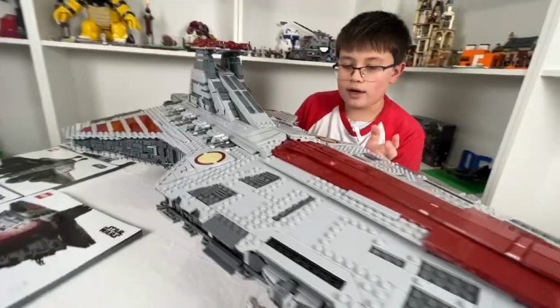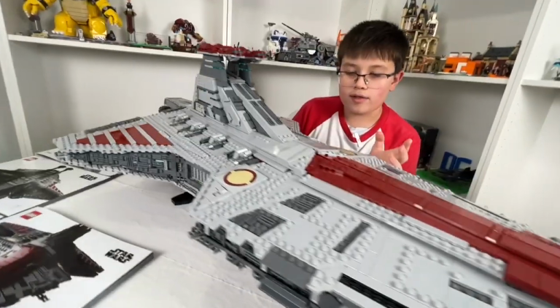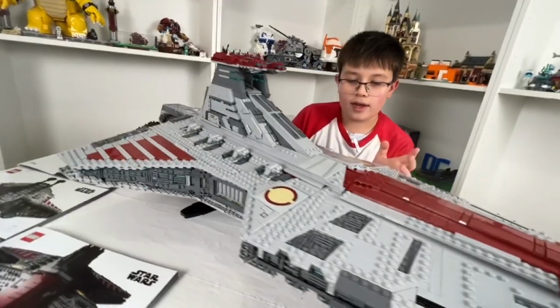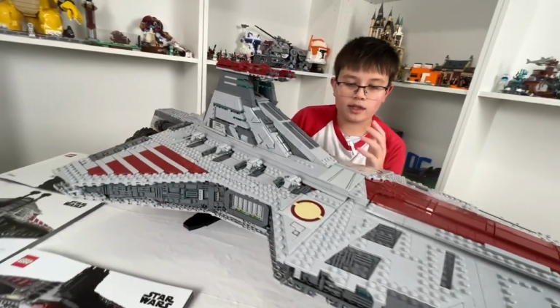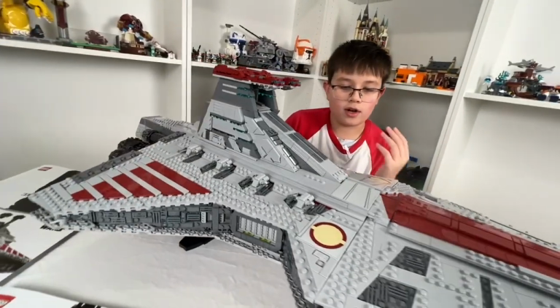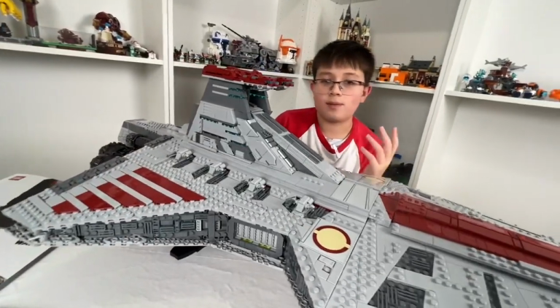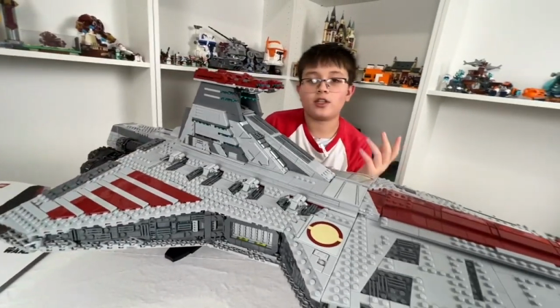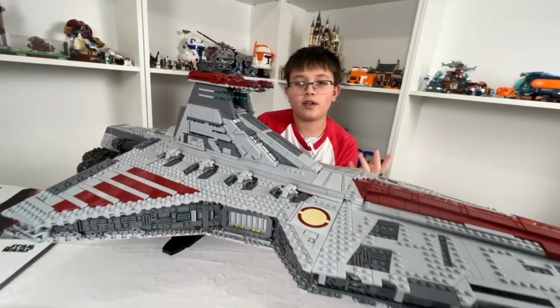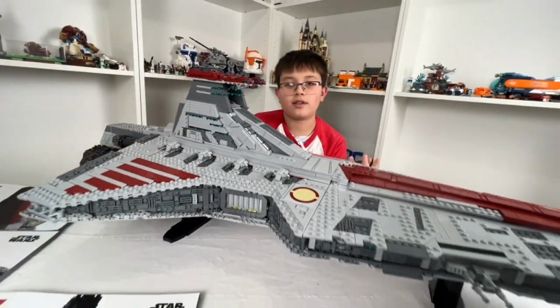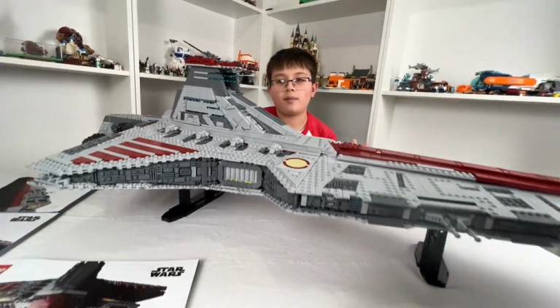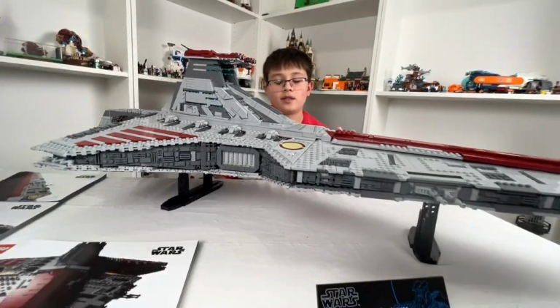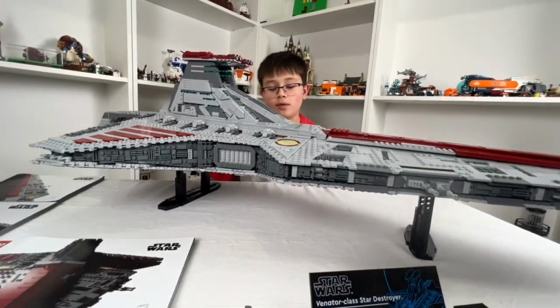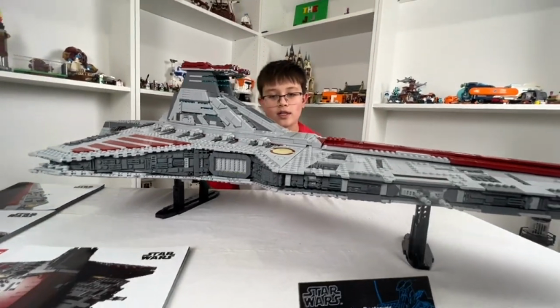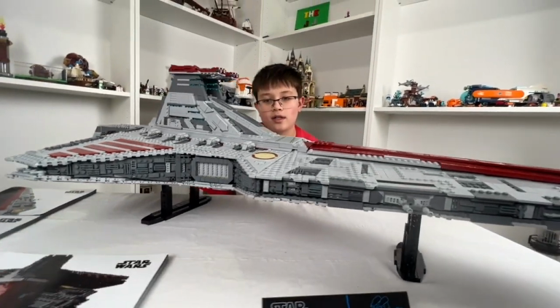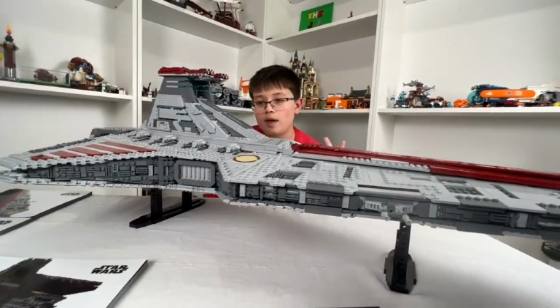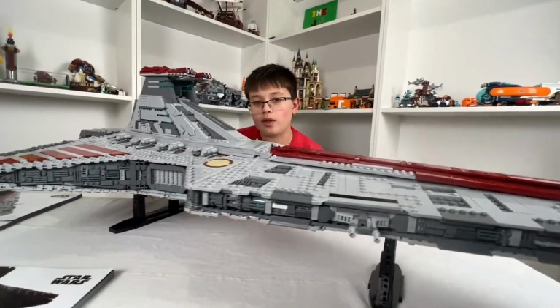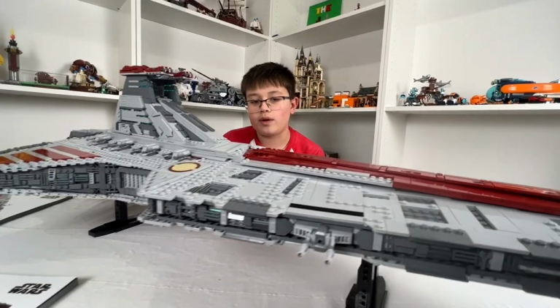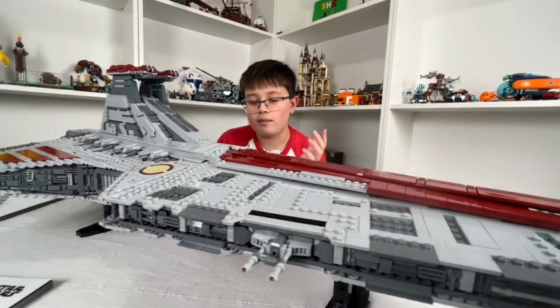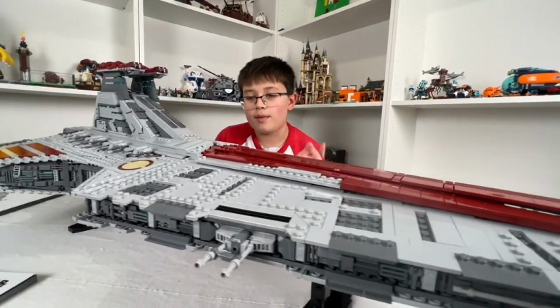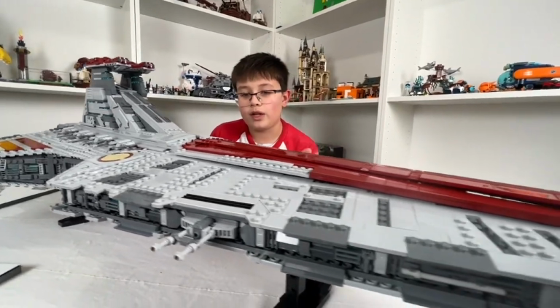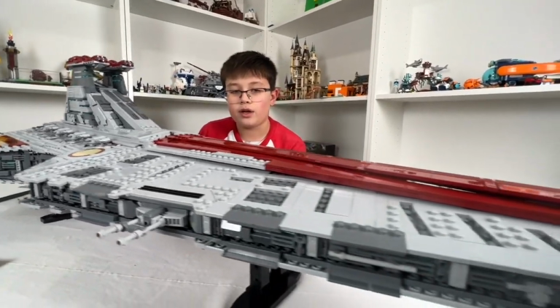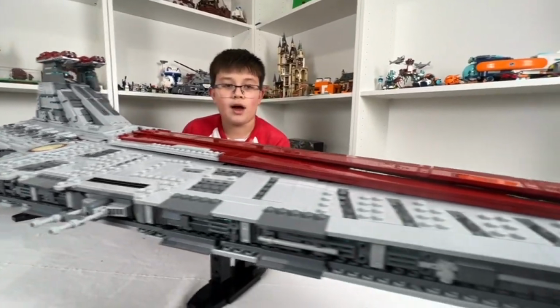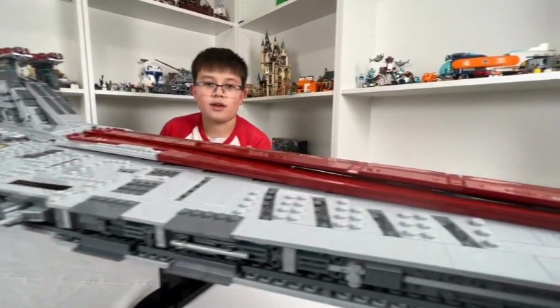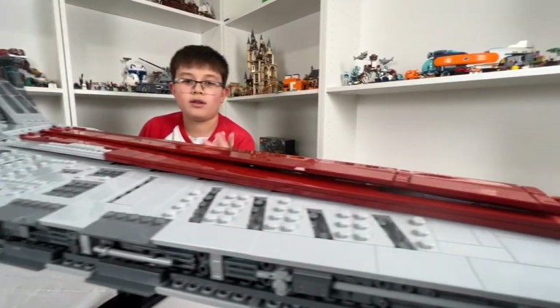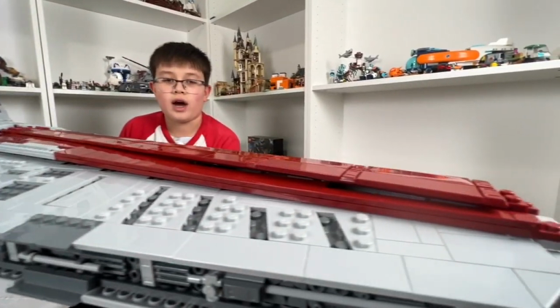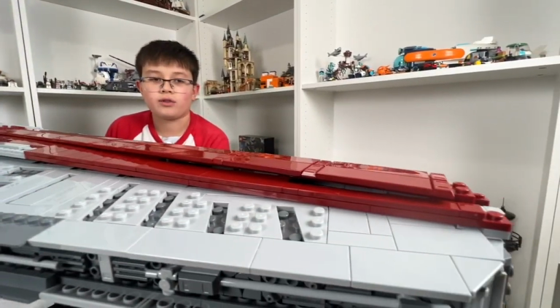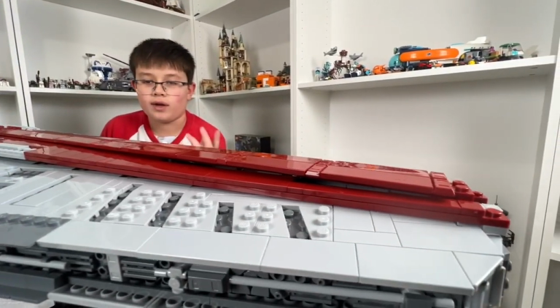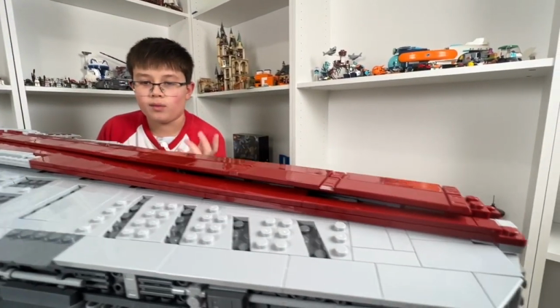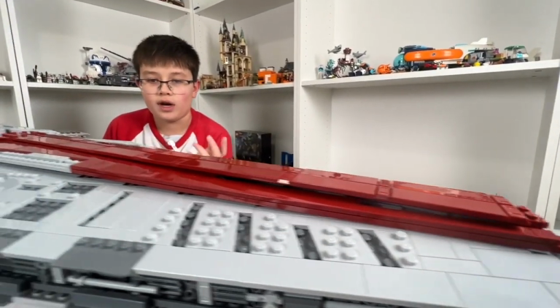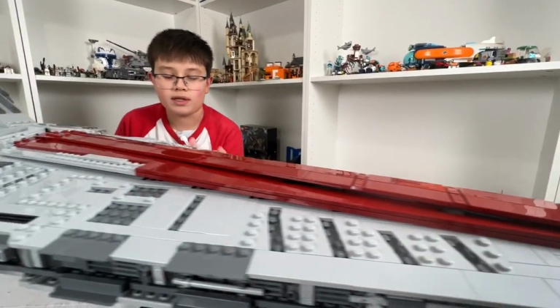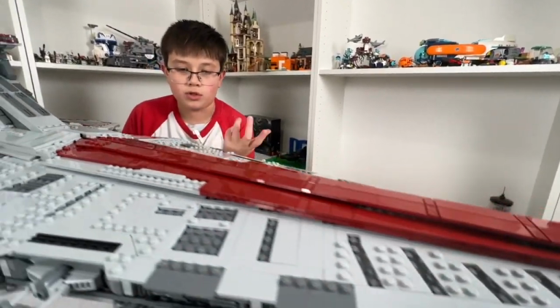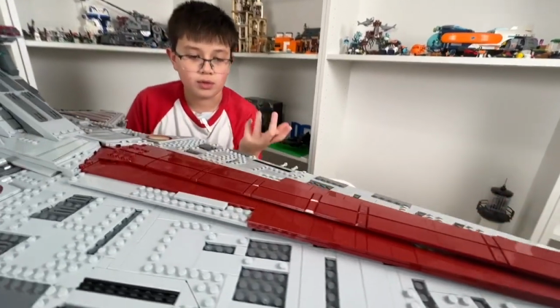Another thing I like is that there's not too many studs on this set, because a lot of studs wouldn't look good in my opinion. I think tiles are the way to go — makes it smoother.